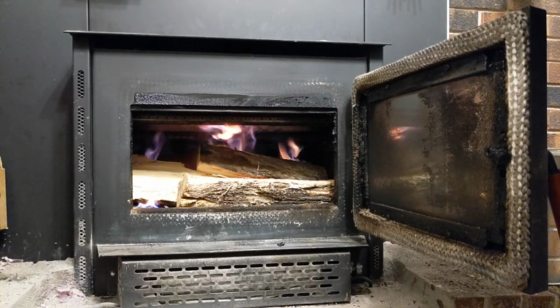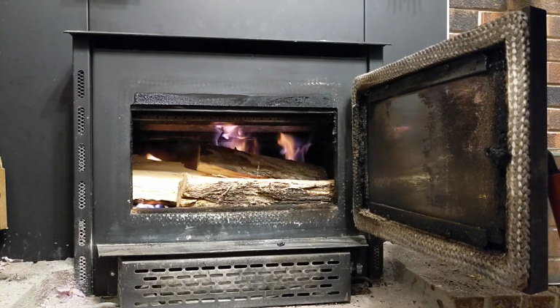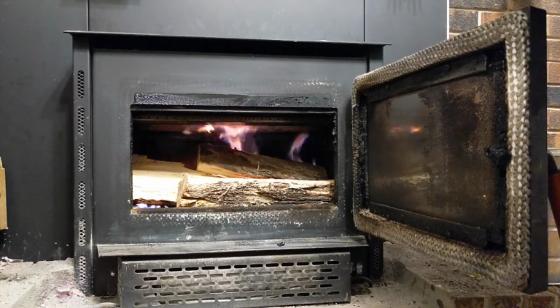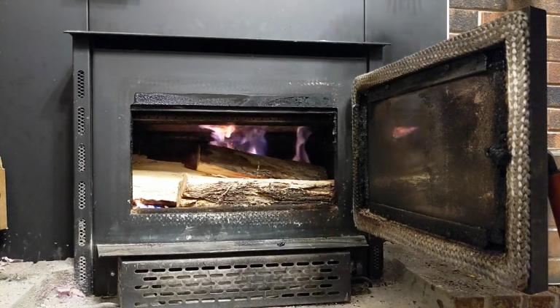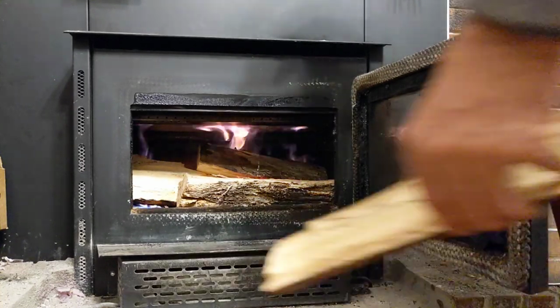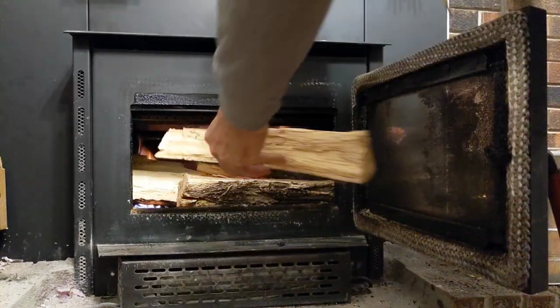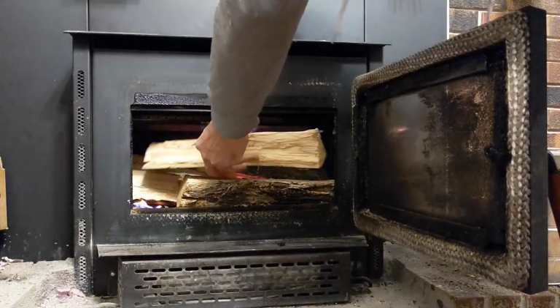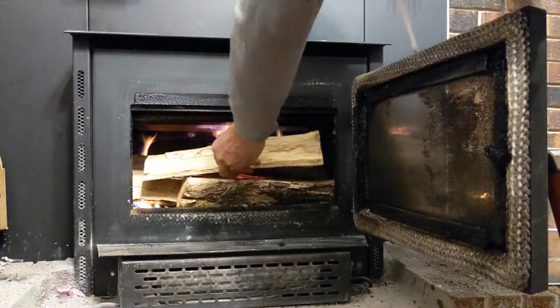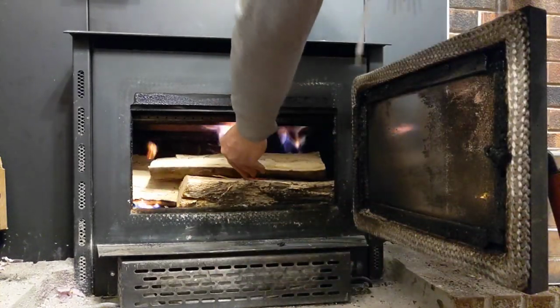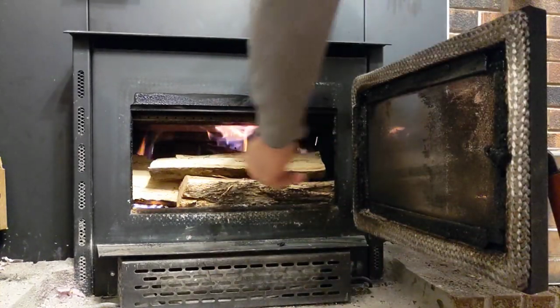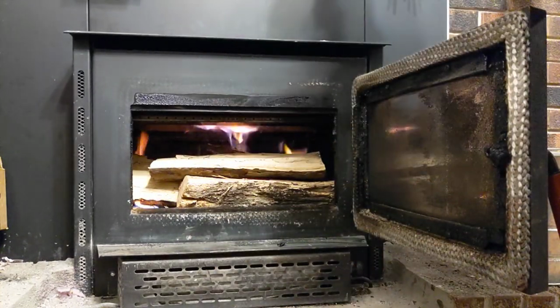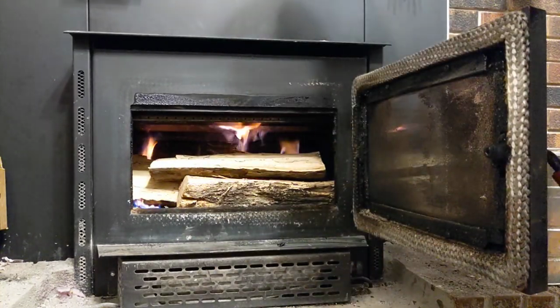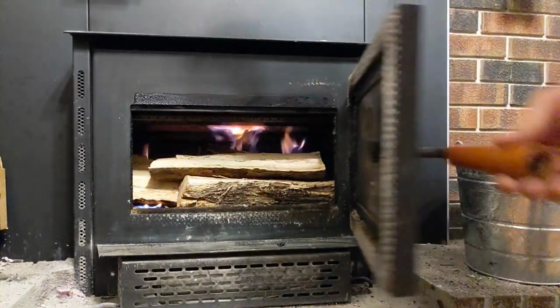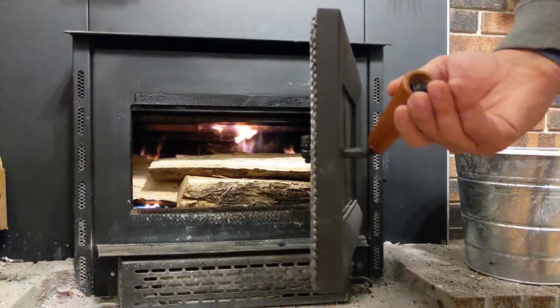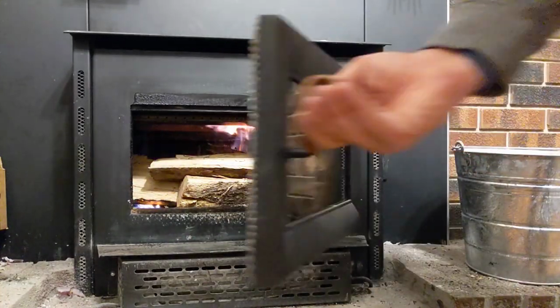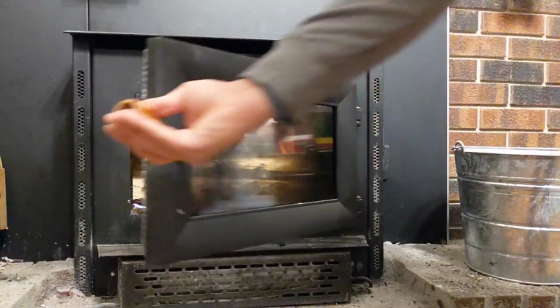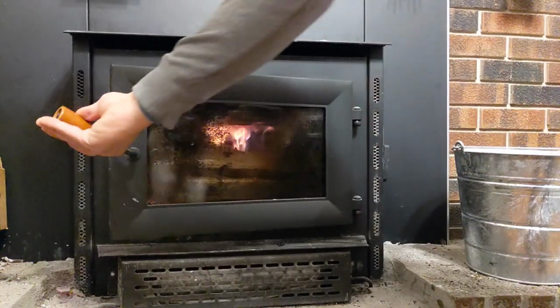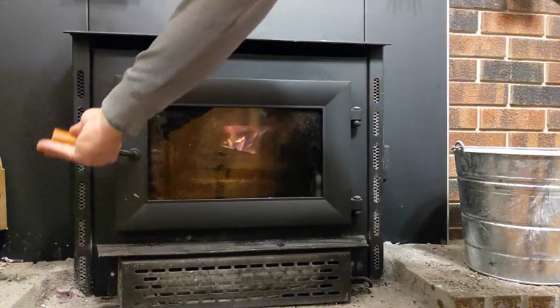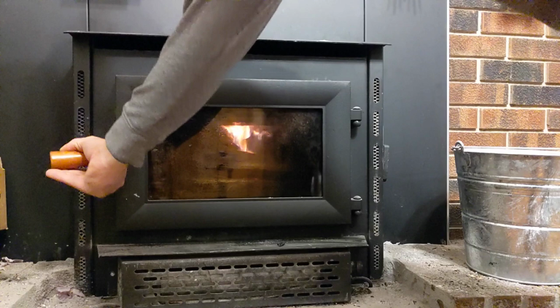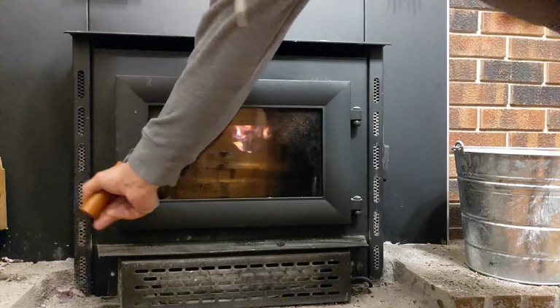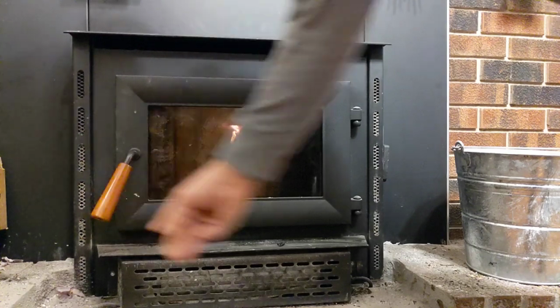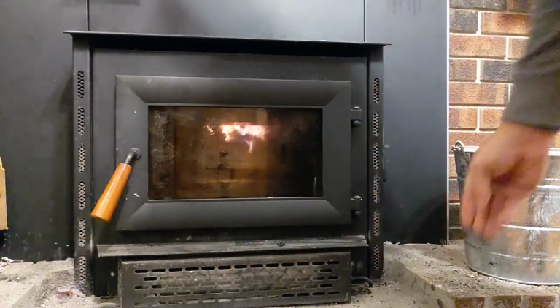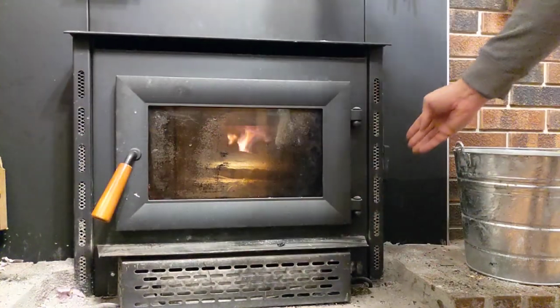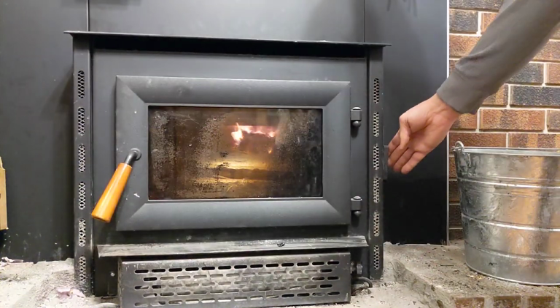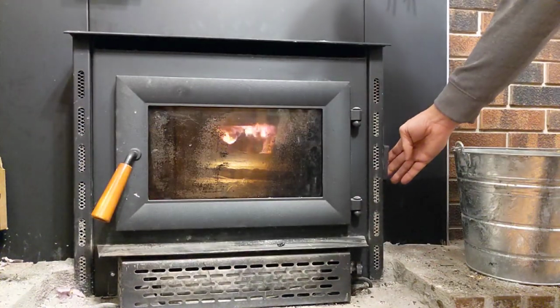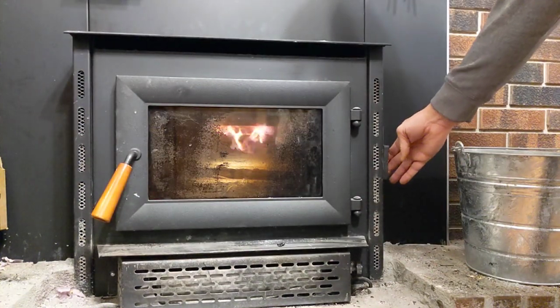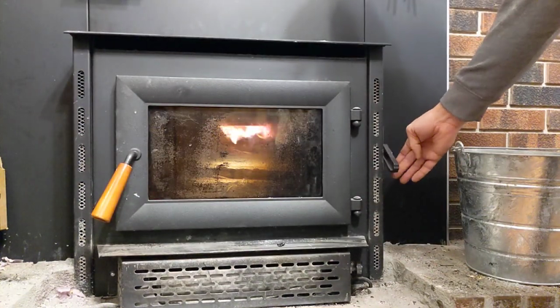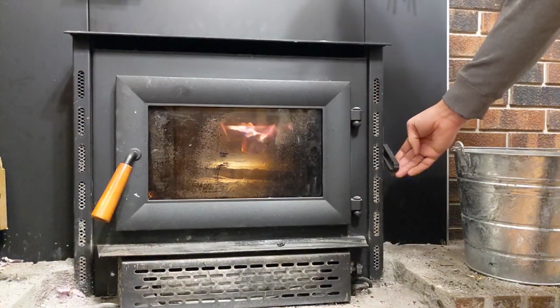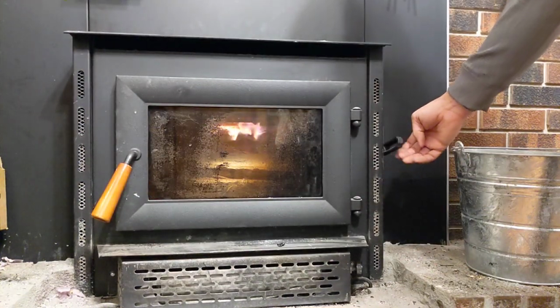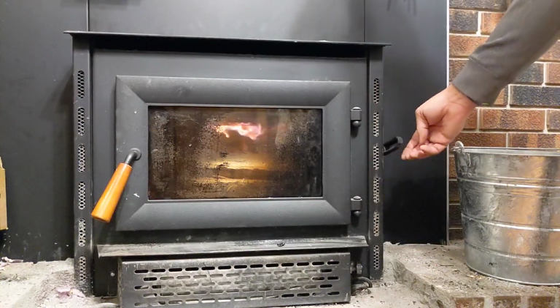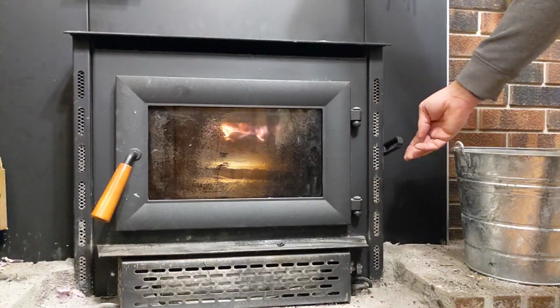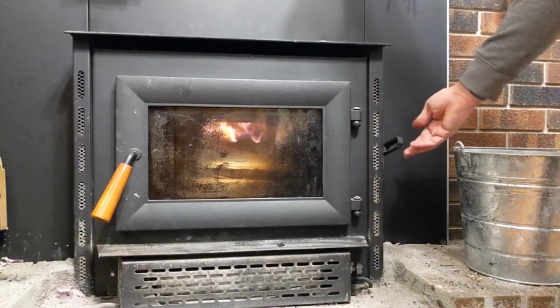Your ultimate goal is to build up a hot bed of coals. At that point, you can fill the box with wood and turn the damper to medium or low.